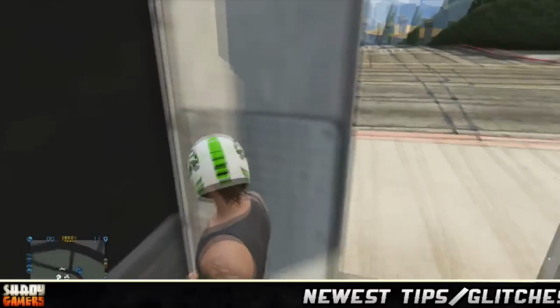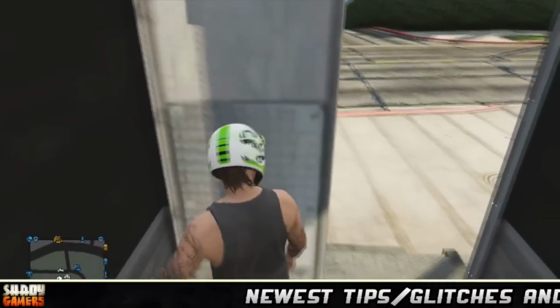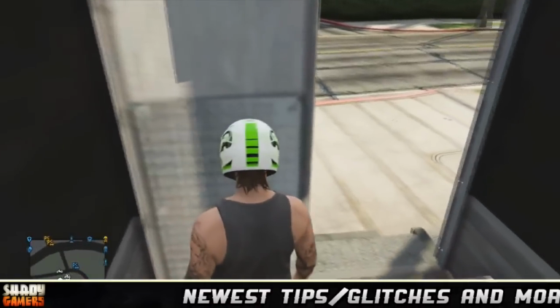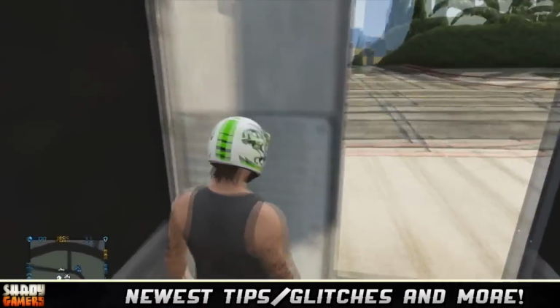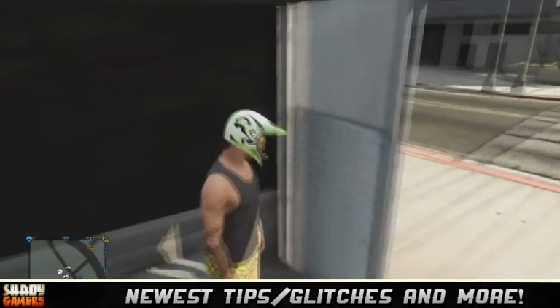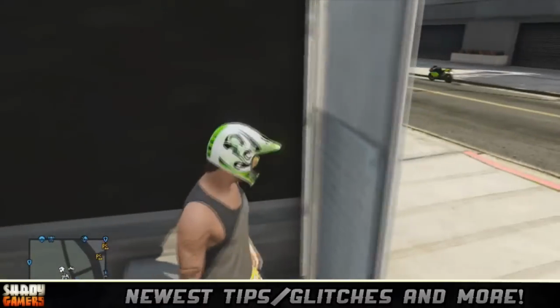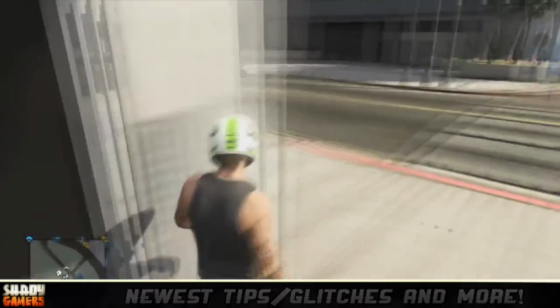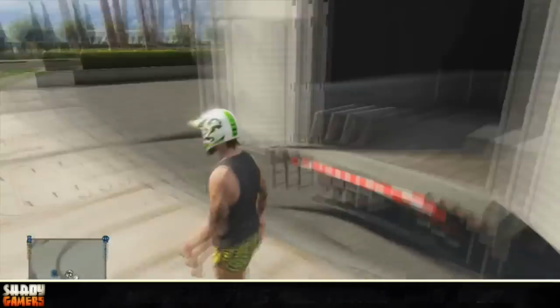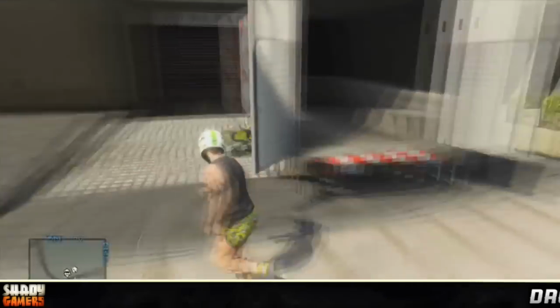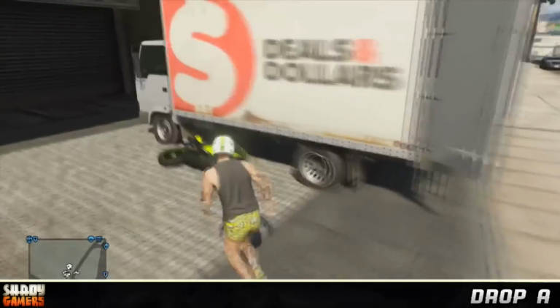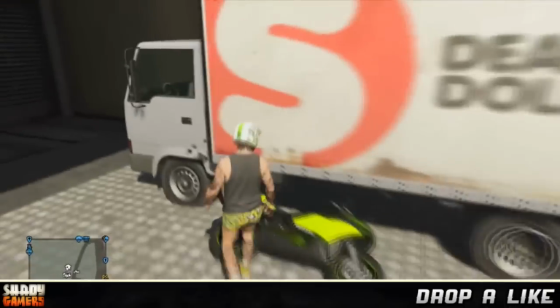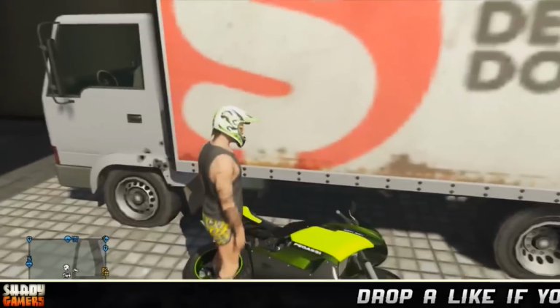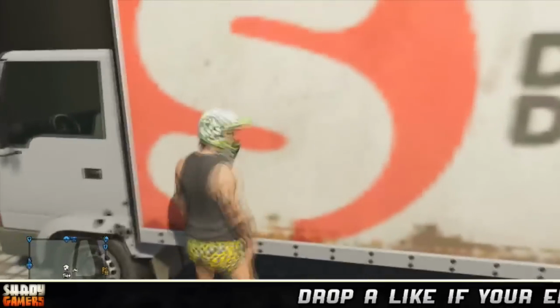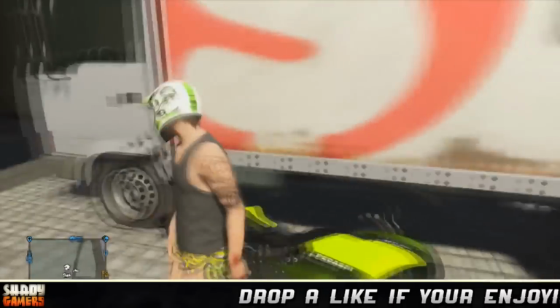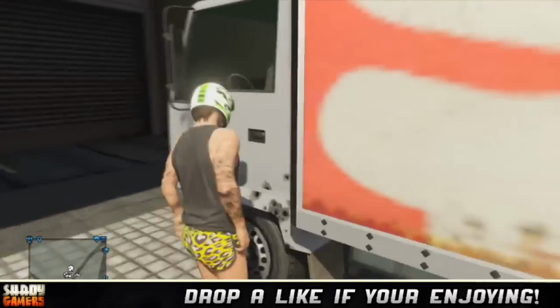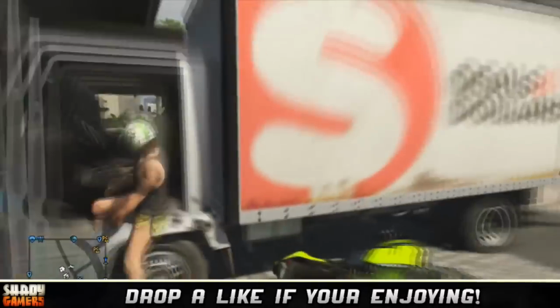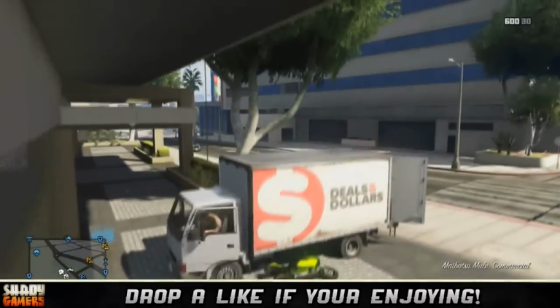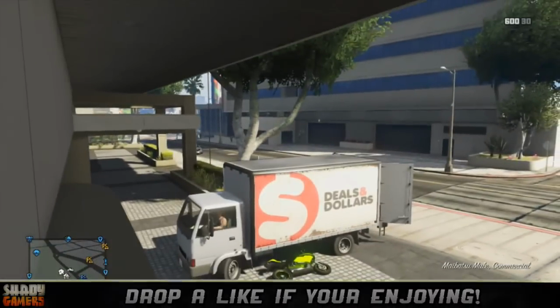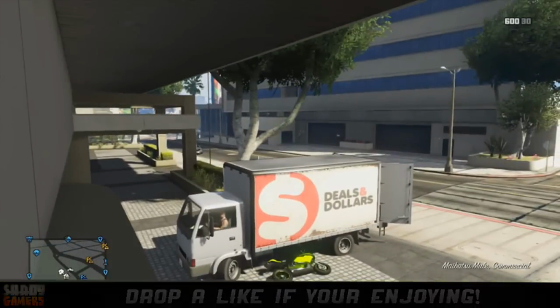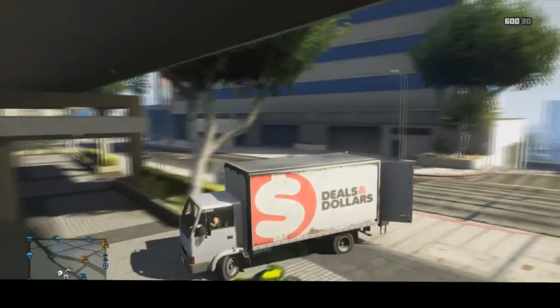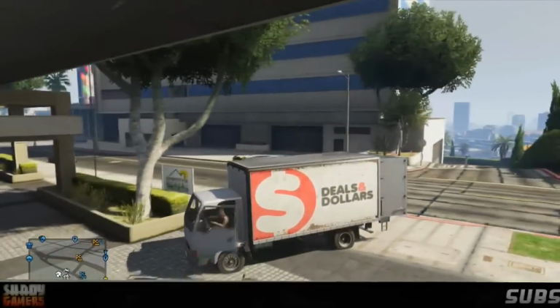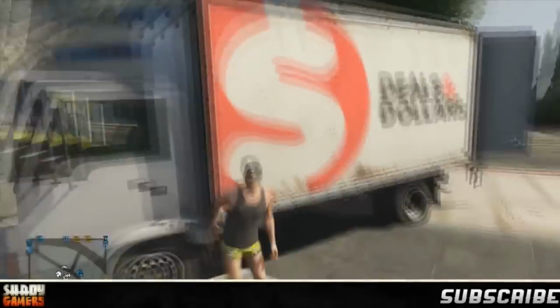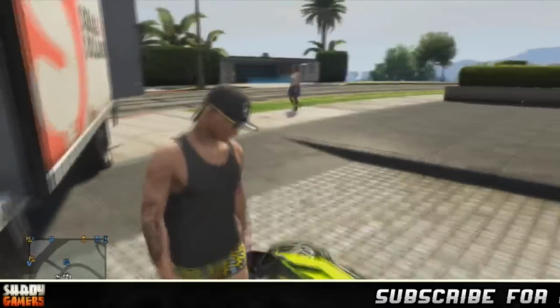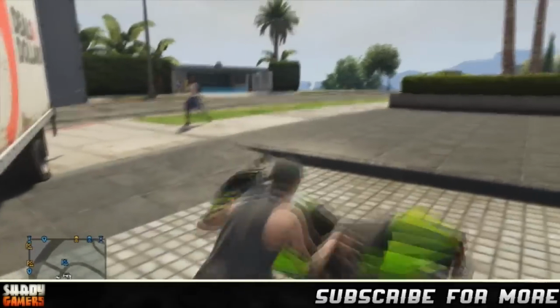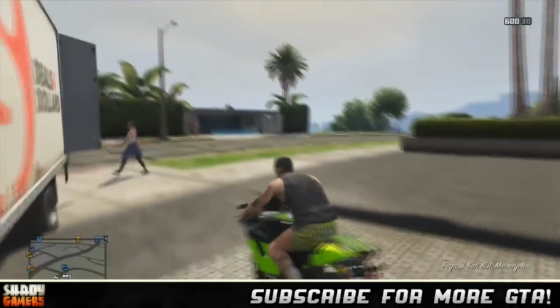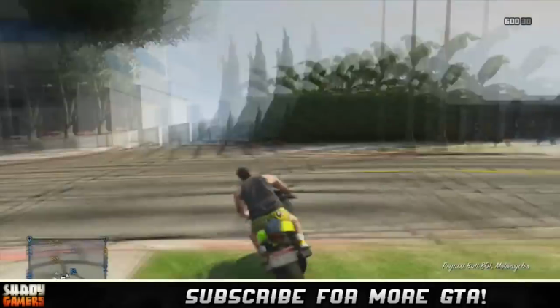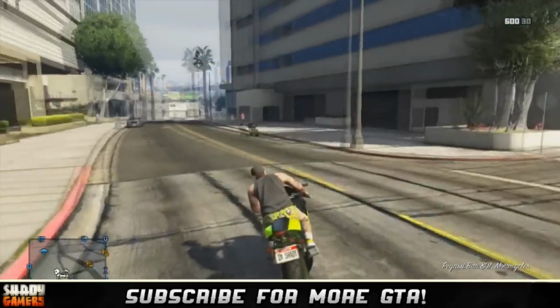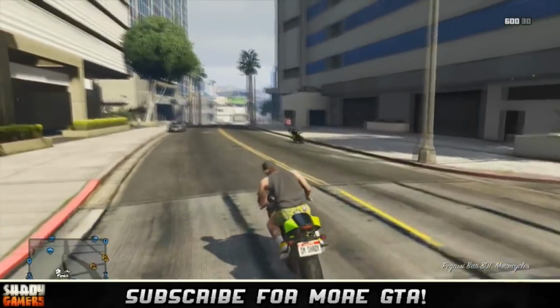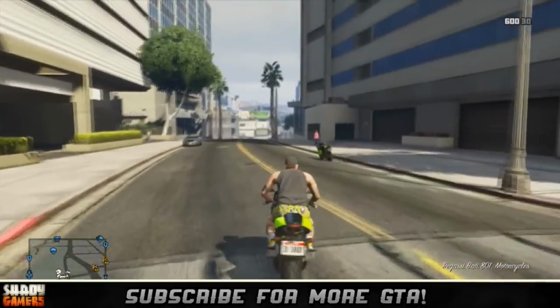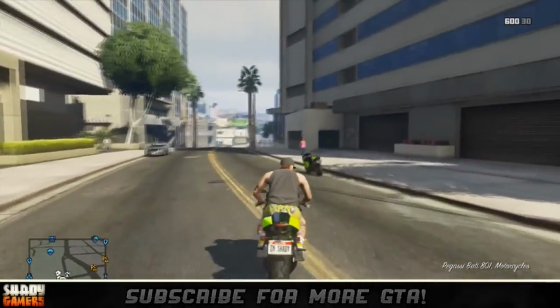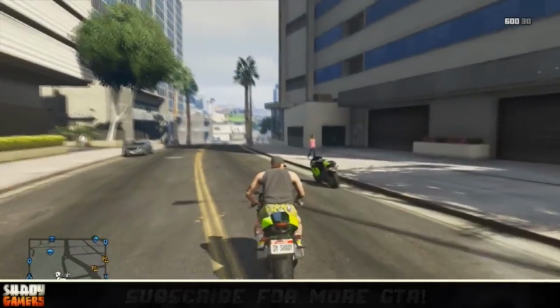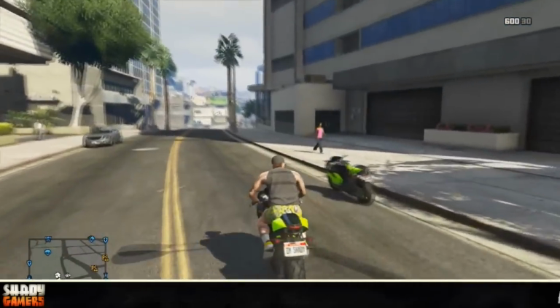Get back on the motorcycle. Sometimes the mule will be in your way, so get in the truck and move it out of the way. Then get on the duplicated motorcycle and make your way down to Los Santos Customs.